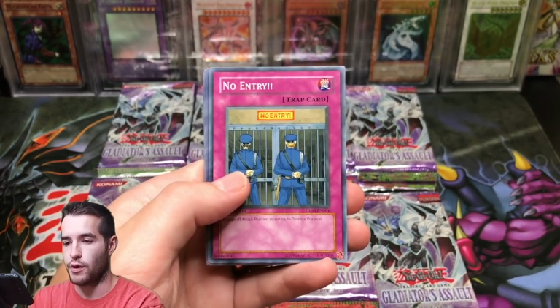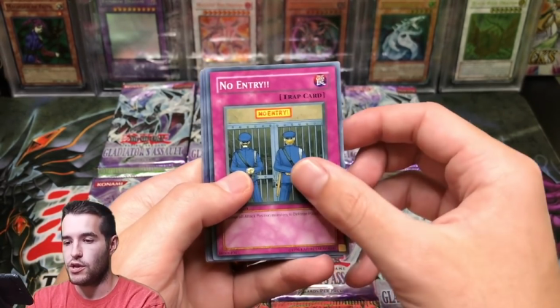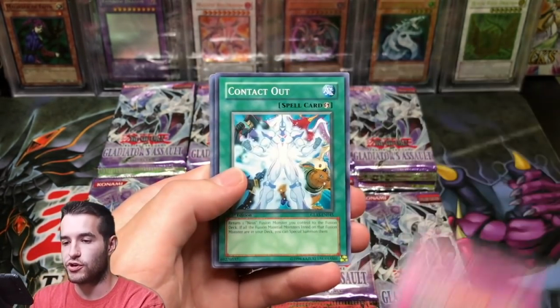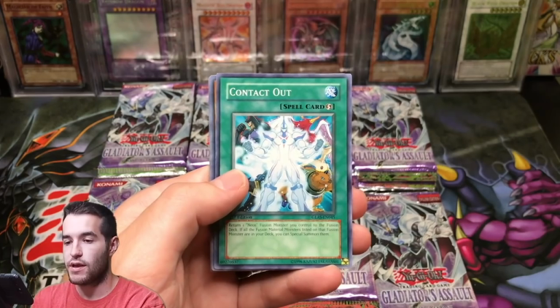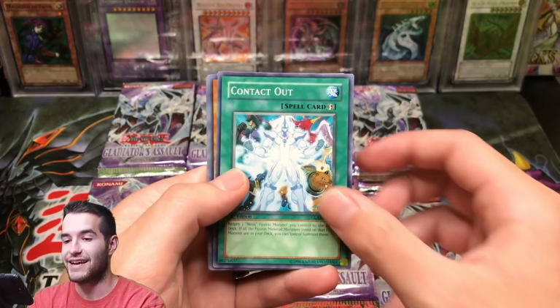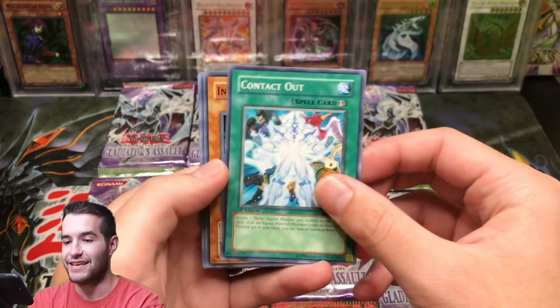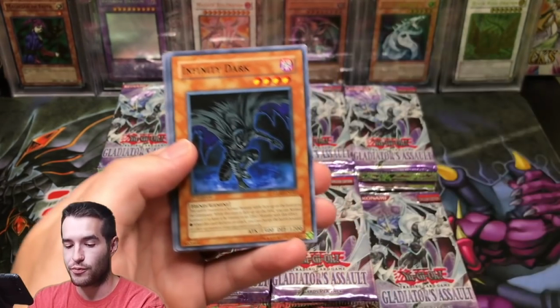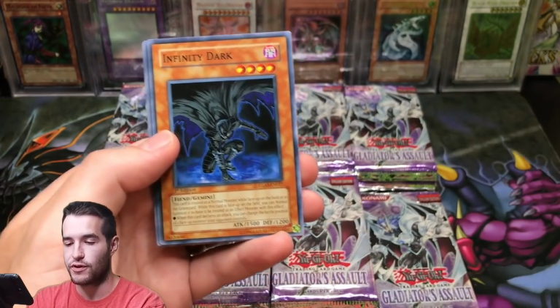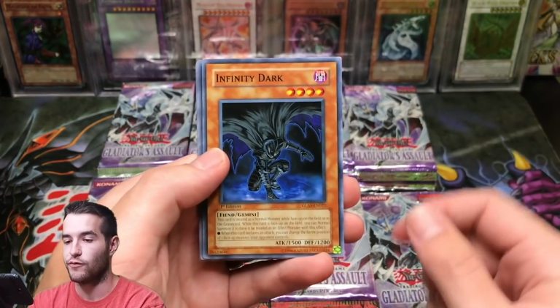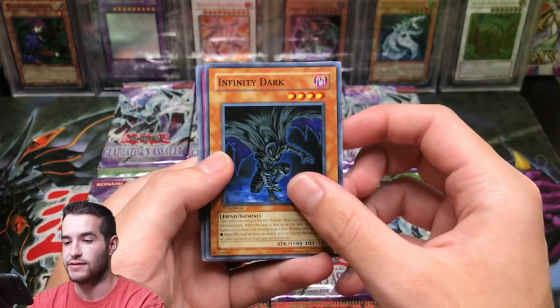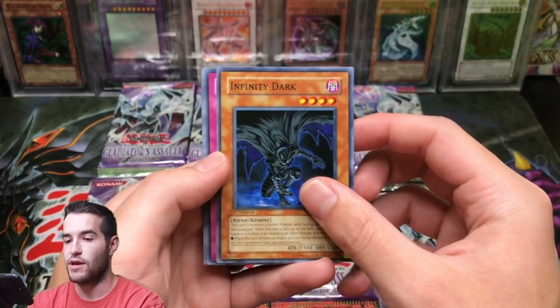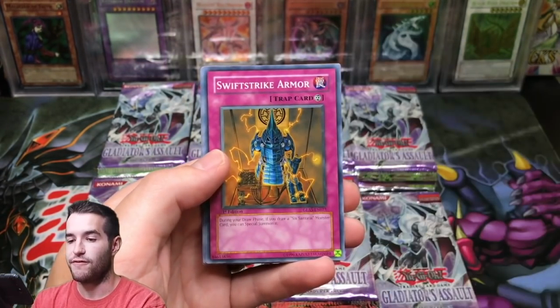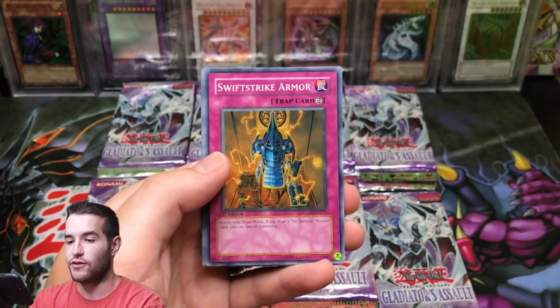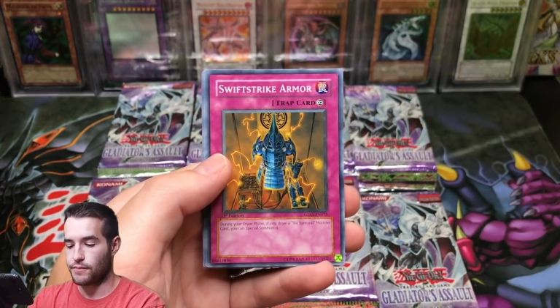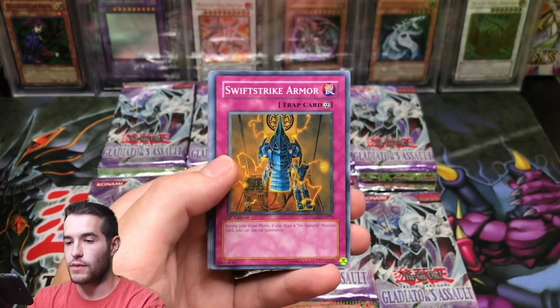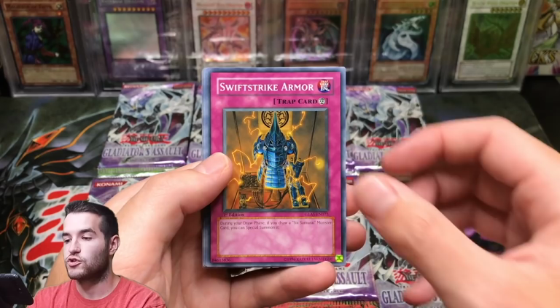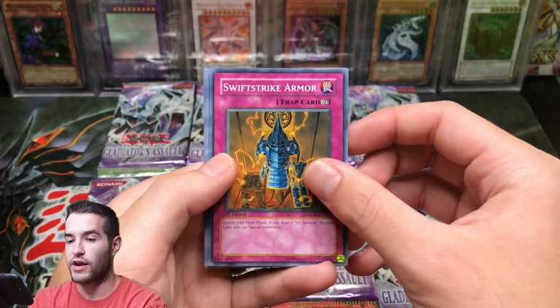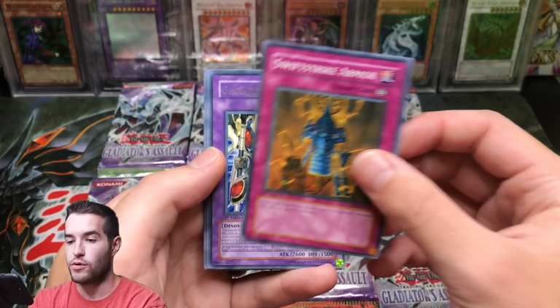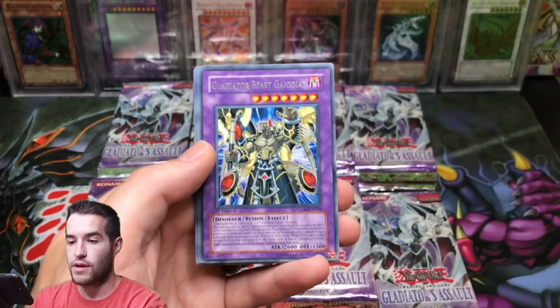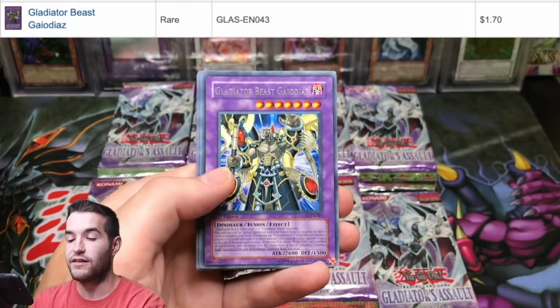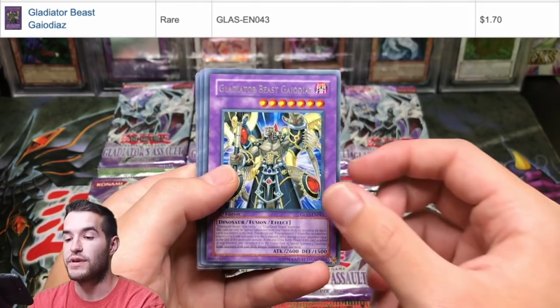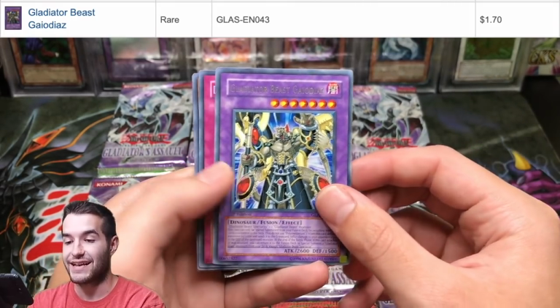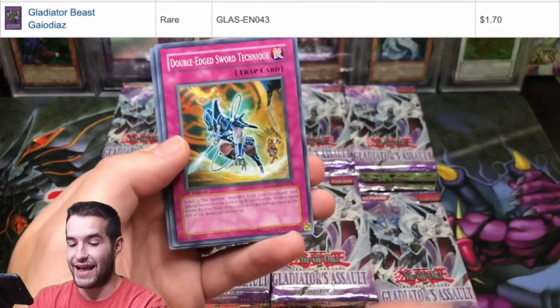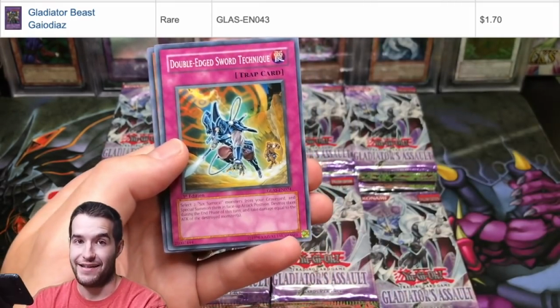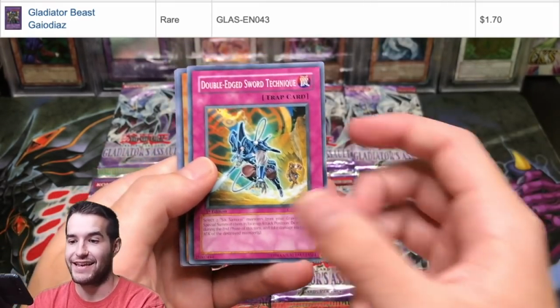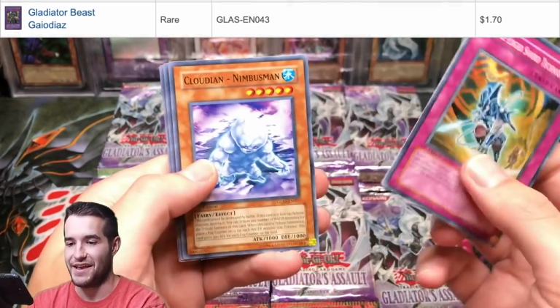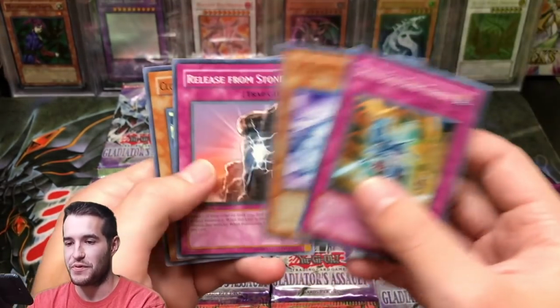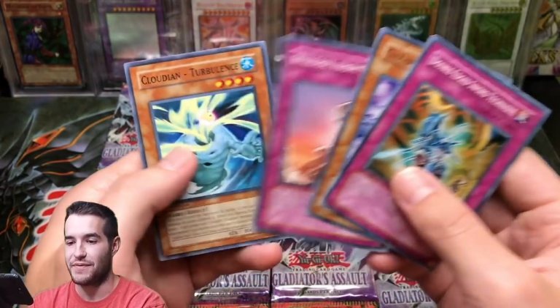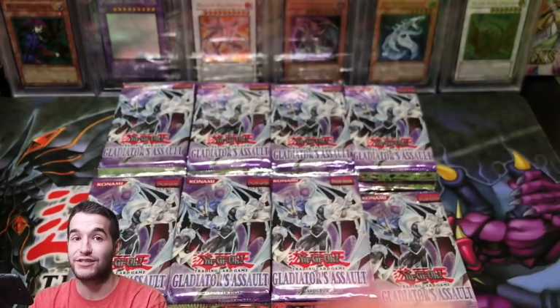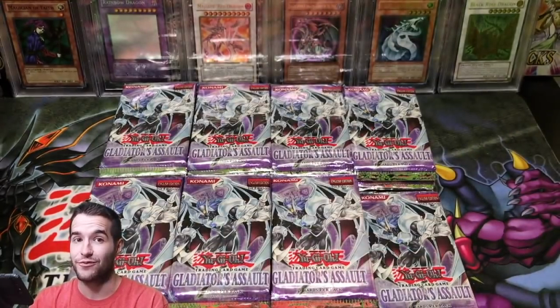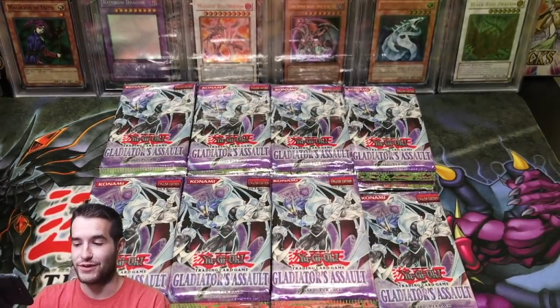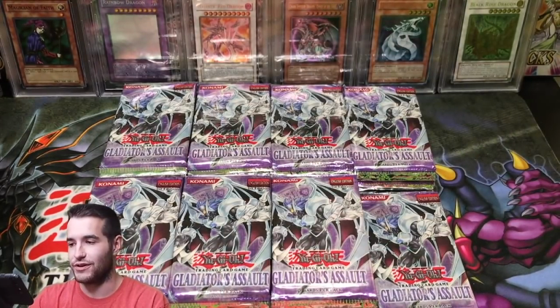Pack 5: No Entry, Contact Out again — we only pulled two of those in the whole video last time. Infinity Dark, Swift Strike Armor, and a Gladiator Beast card I can't pronounce. But we got him, and he's actually a decent rare, so that's pretty good.